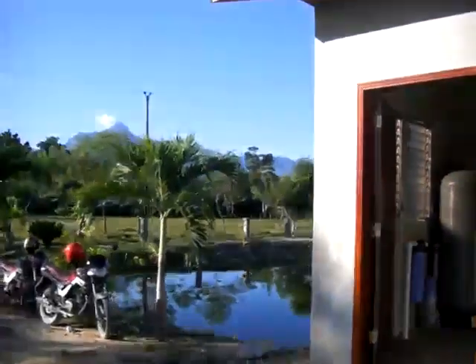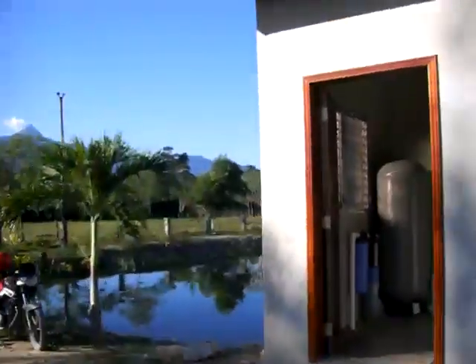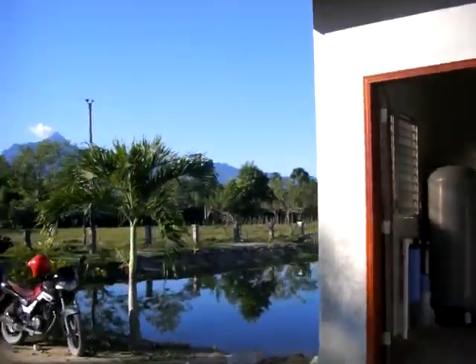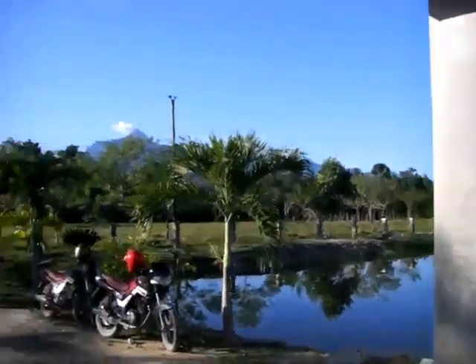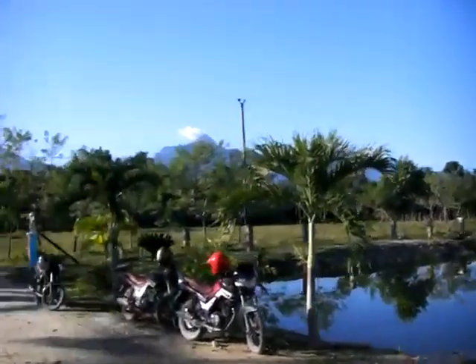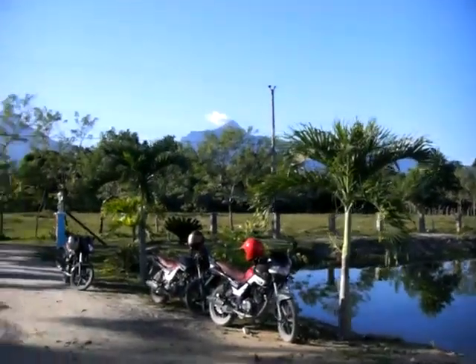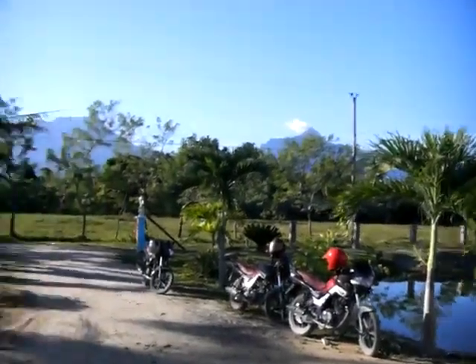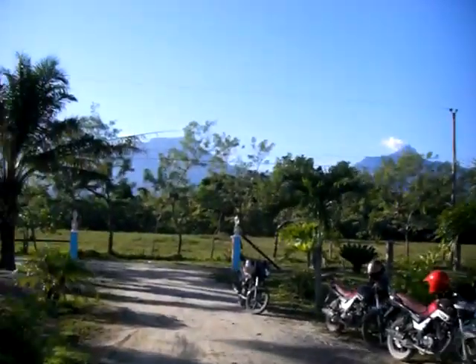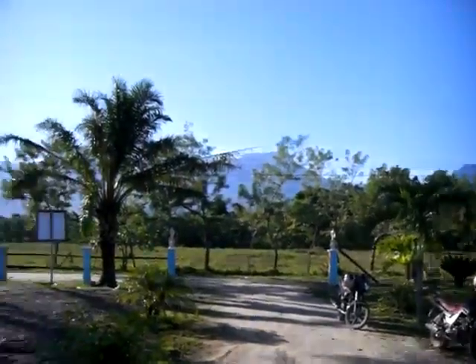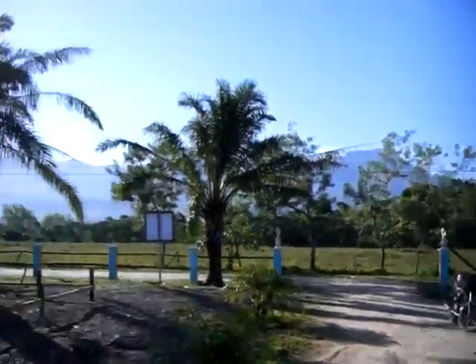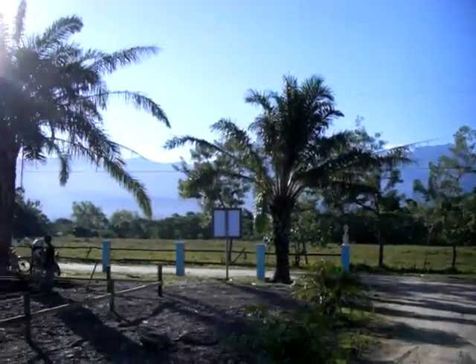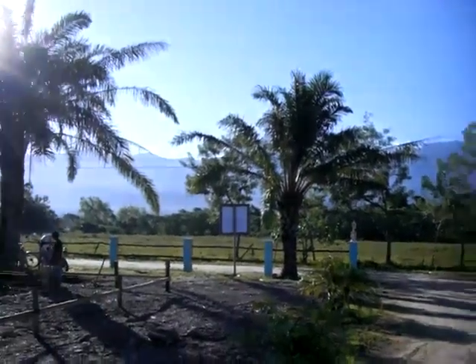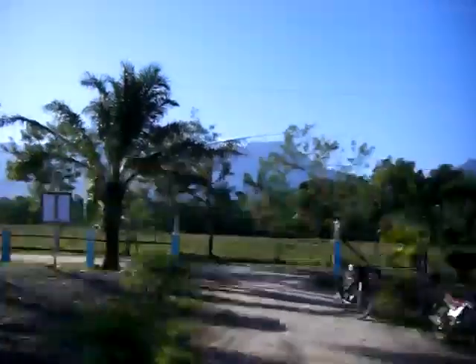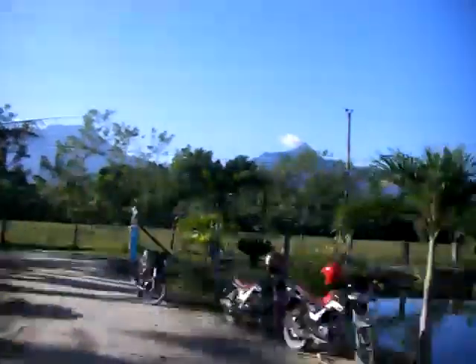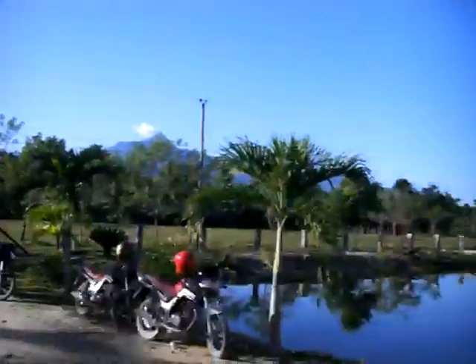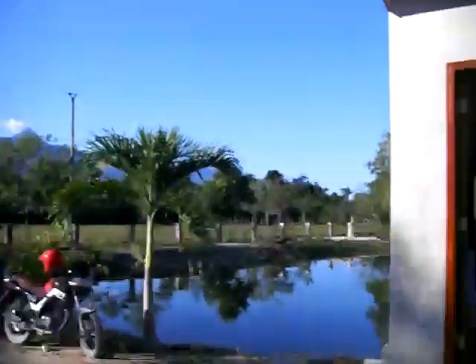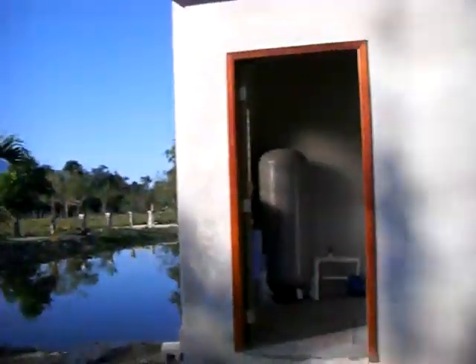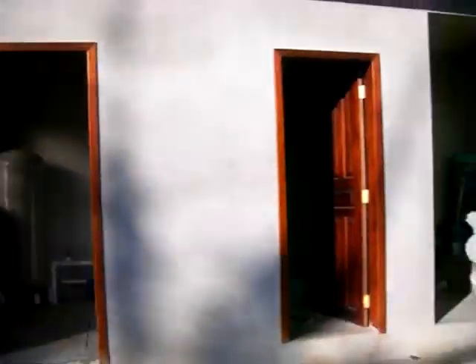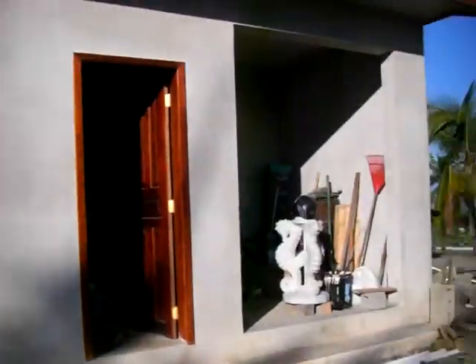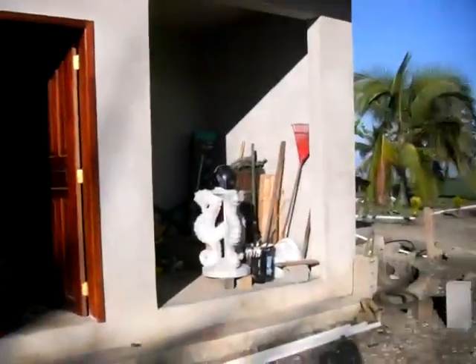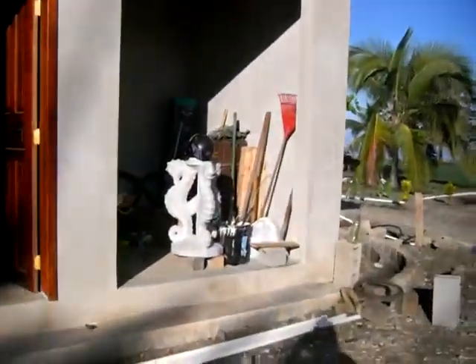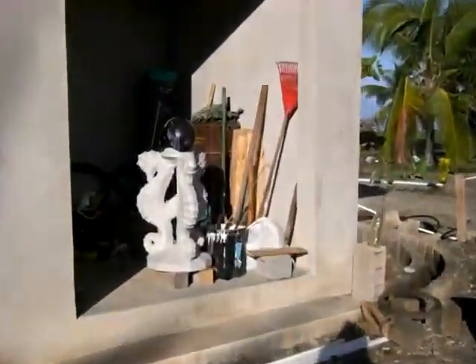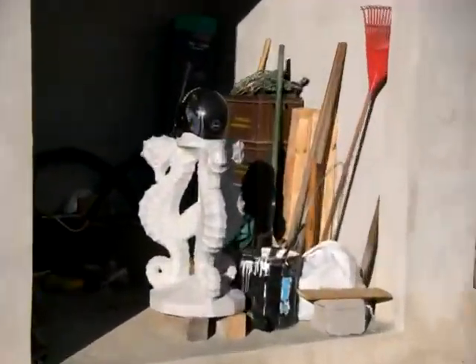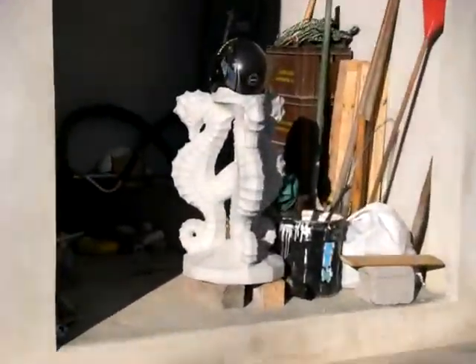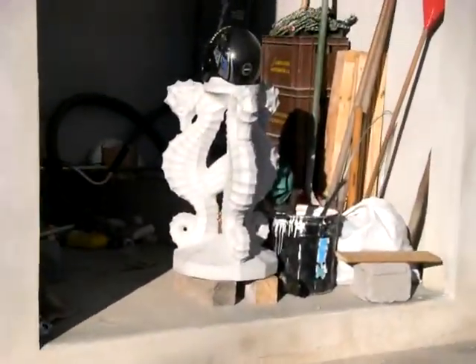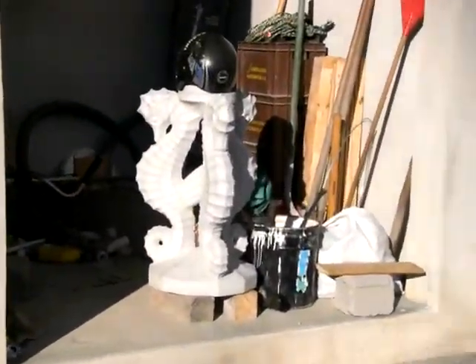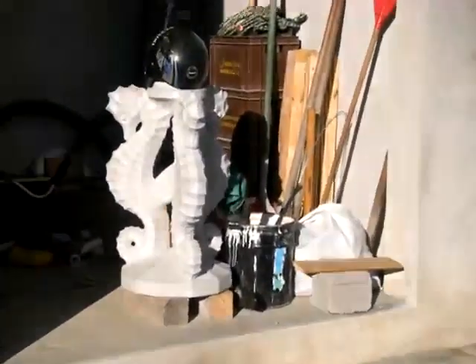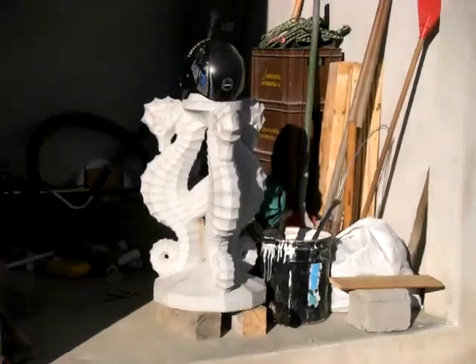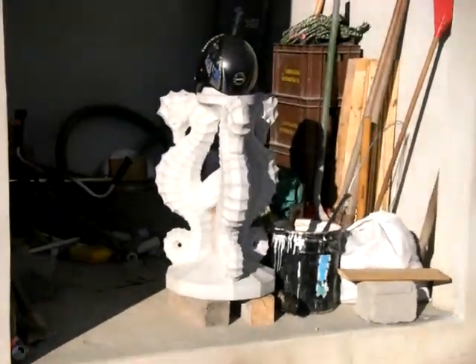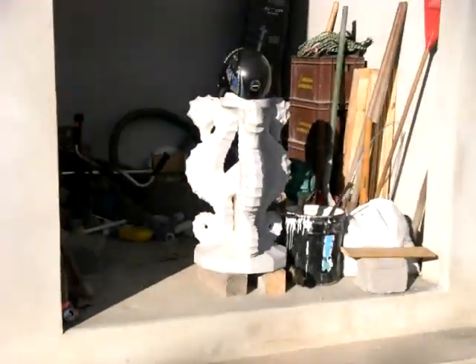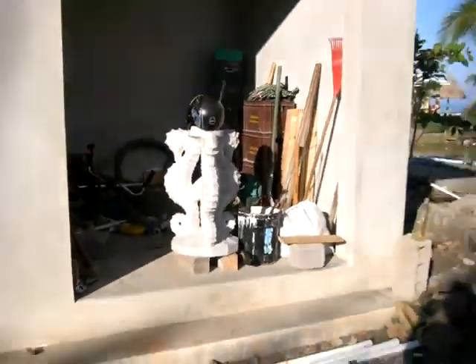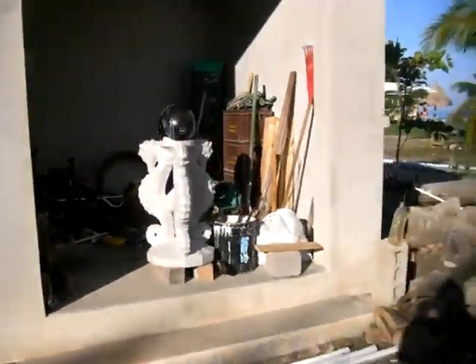Here's the mountain range to the rear of the property. And here's the custom seahorse fountain I'm doing for John in lot six, in this pool.